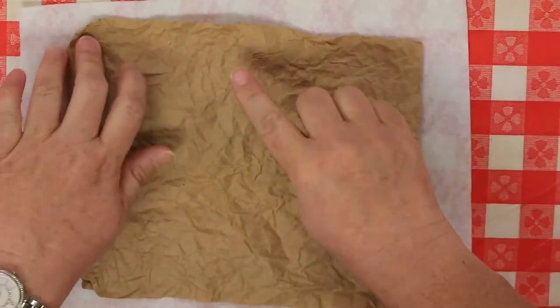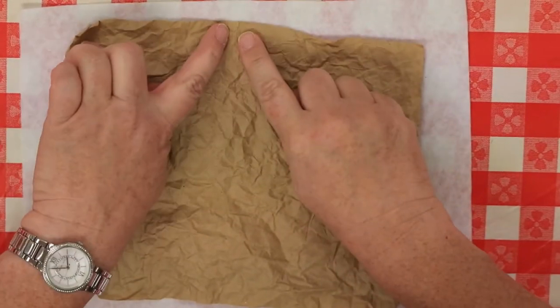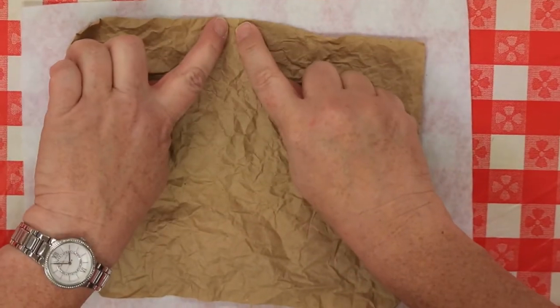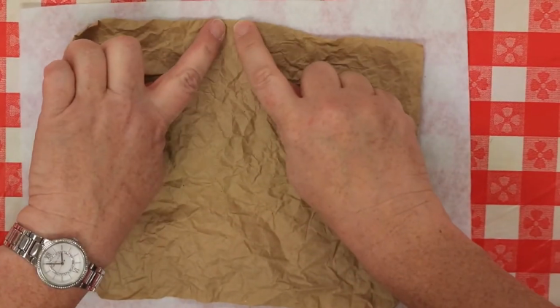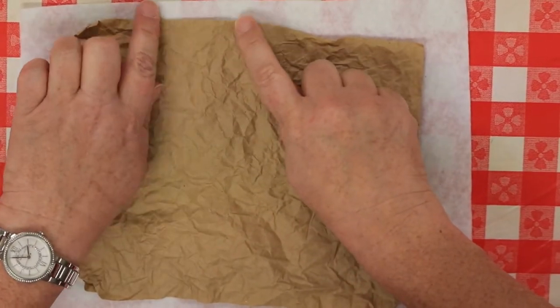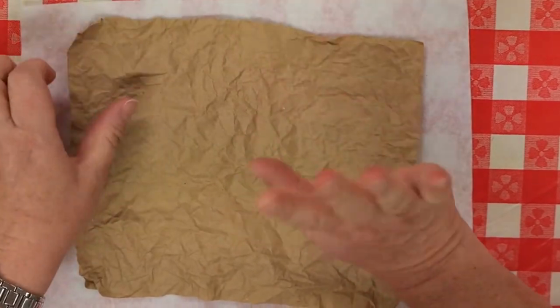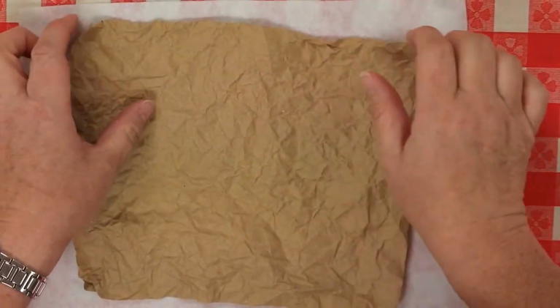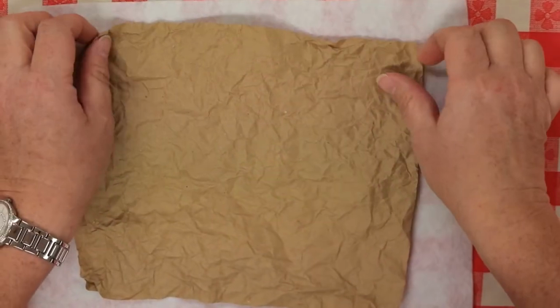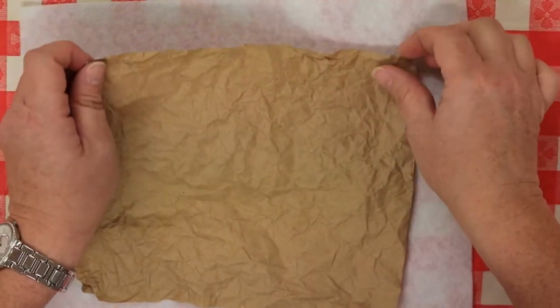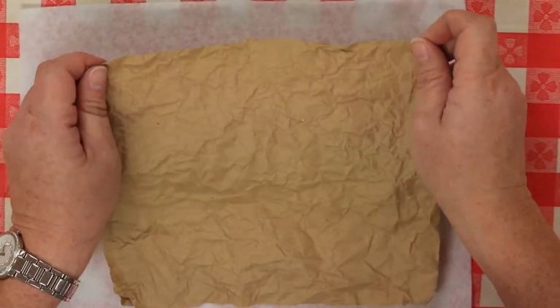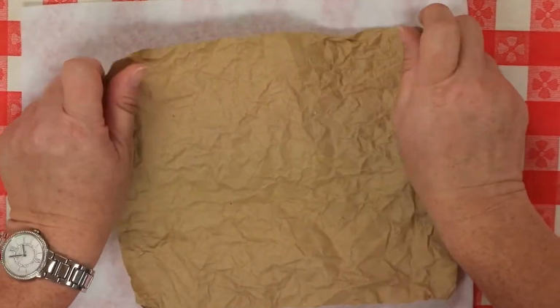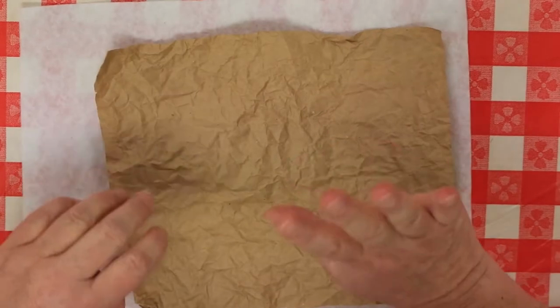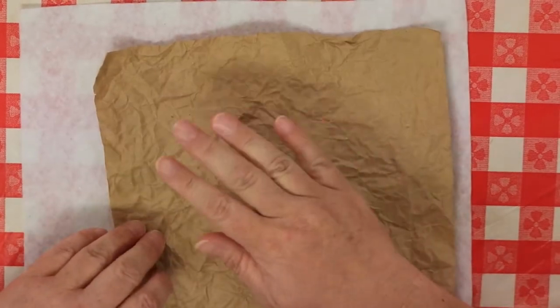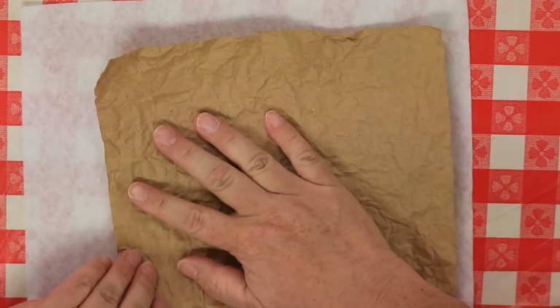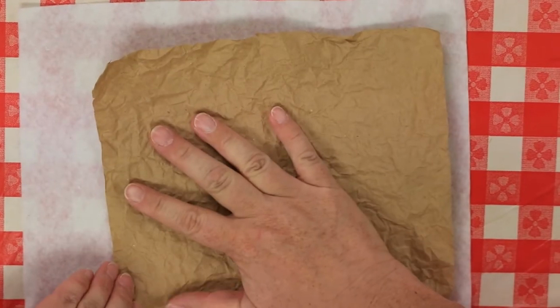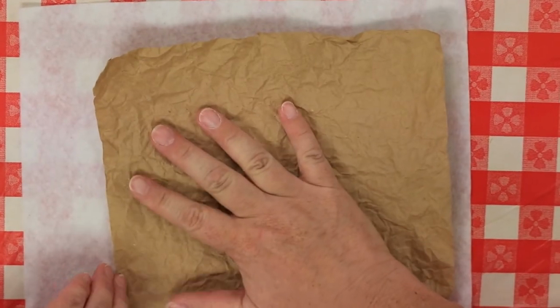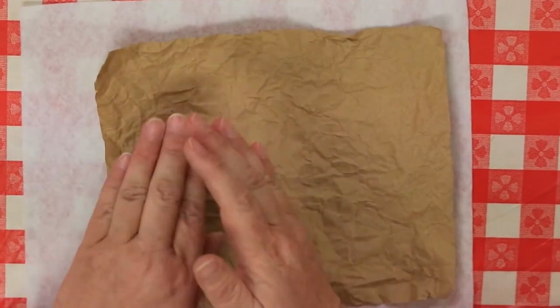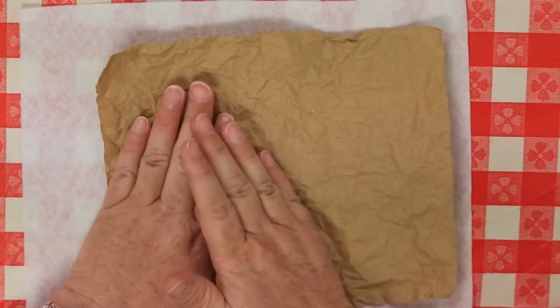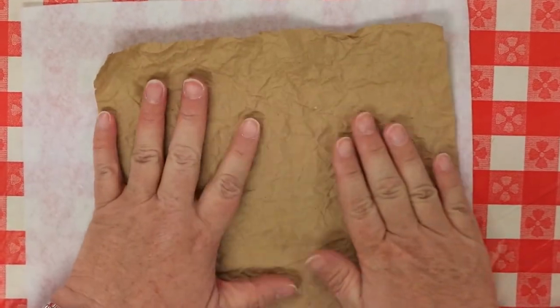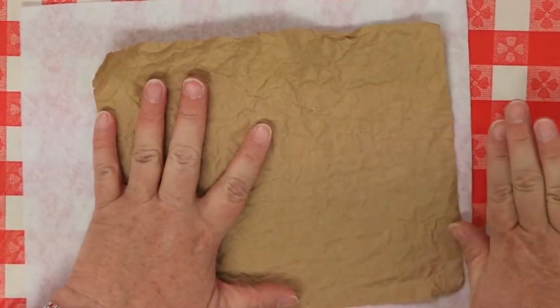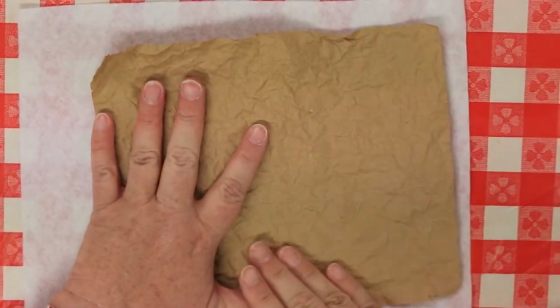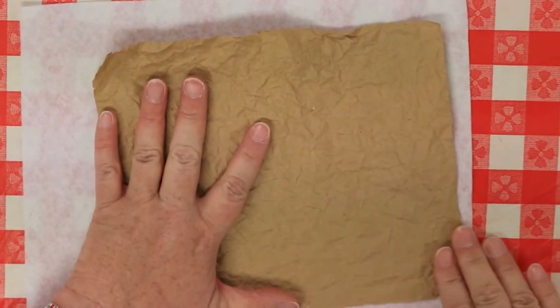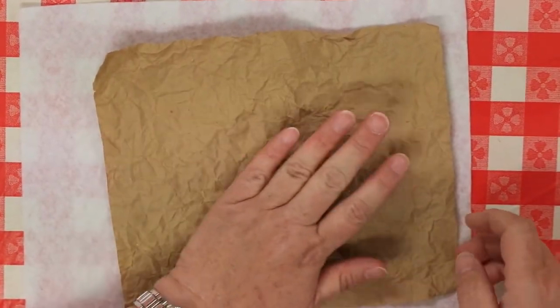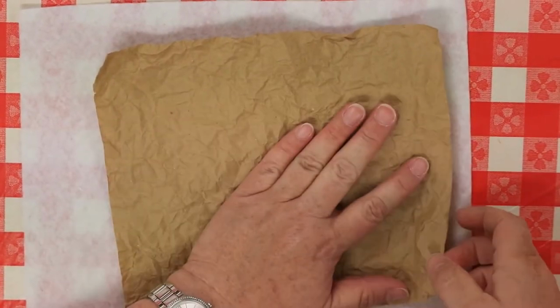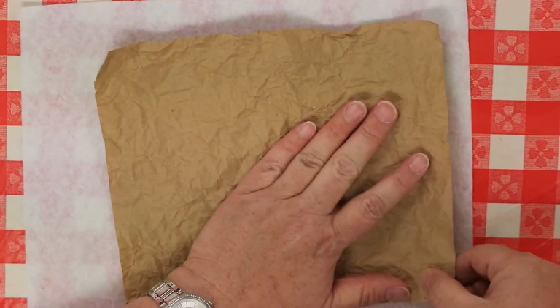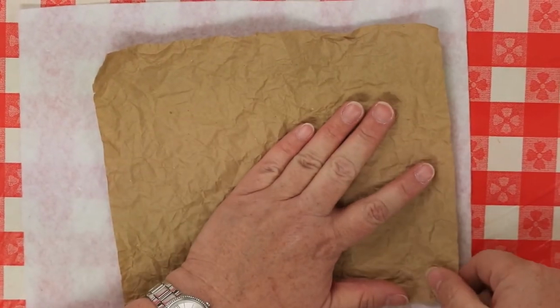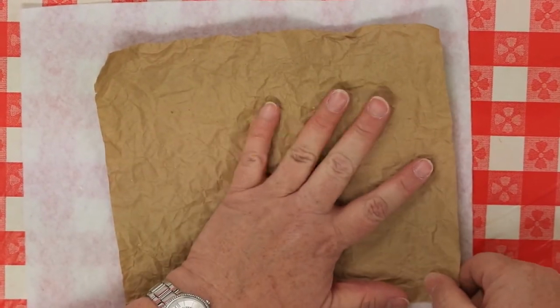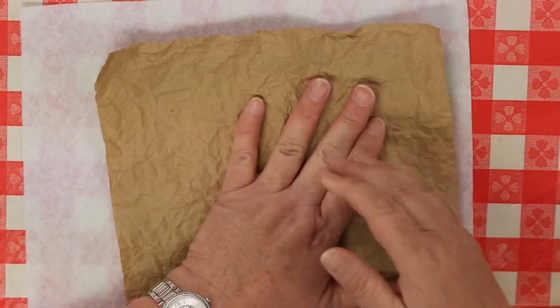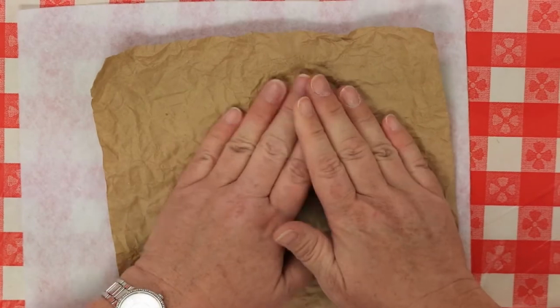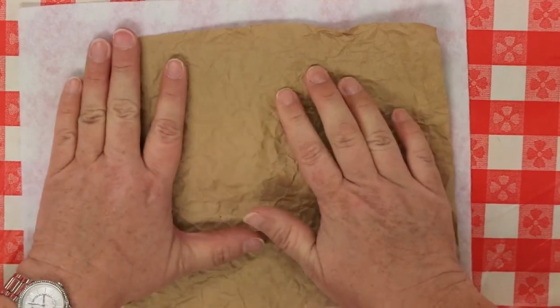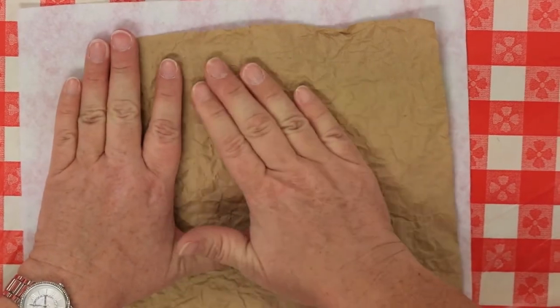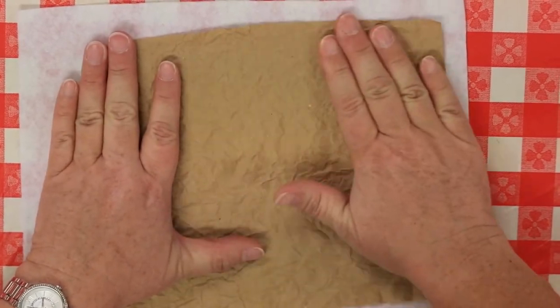Gently open it back up, lay it down, and flatten it. I got a little tear on my corner, but that's okay — you want it to look like a piece of bark, so smooth it out the best you can.